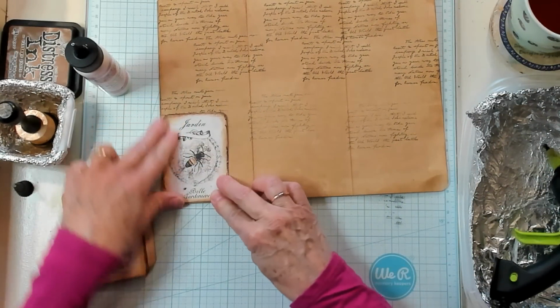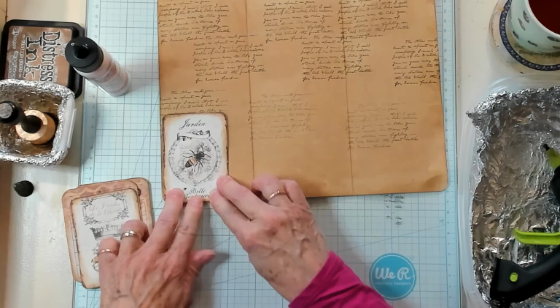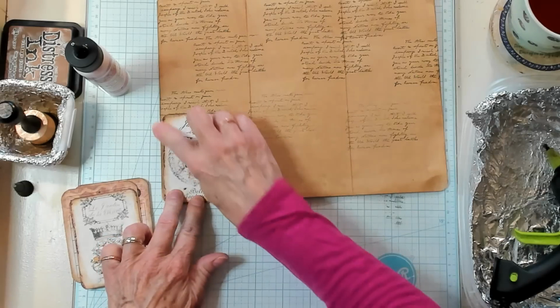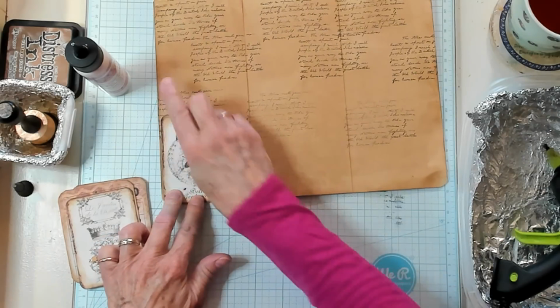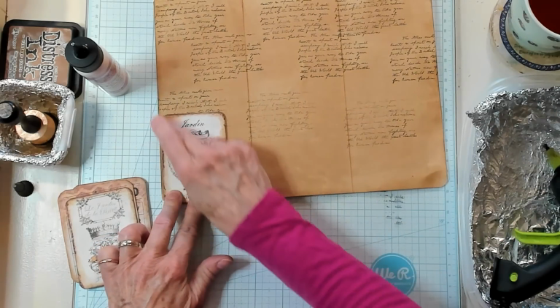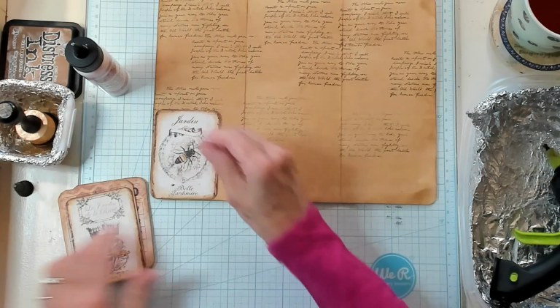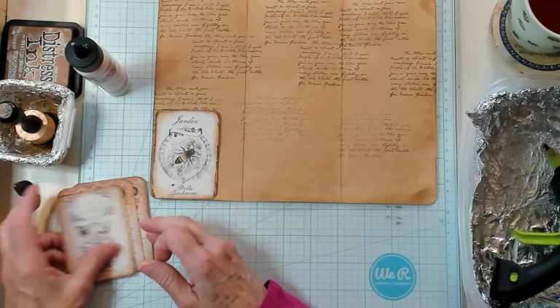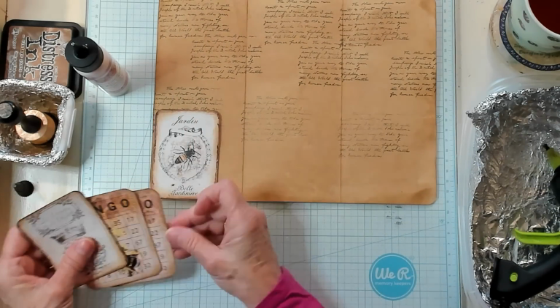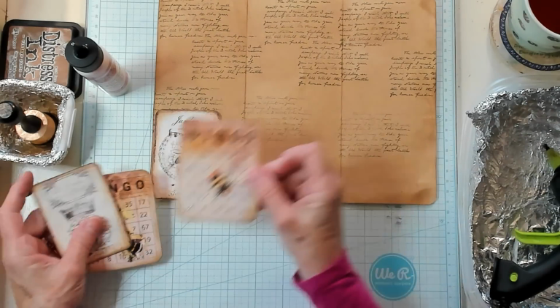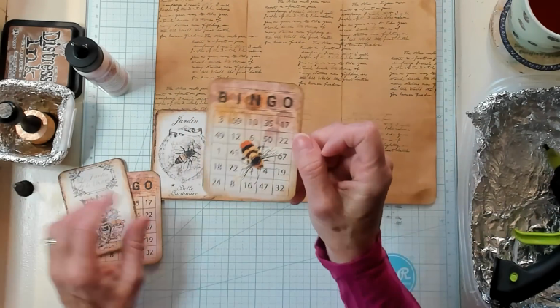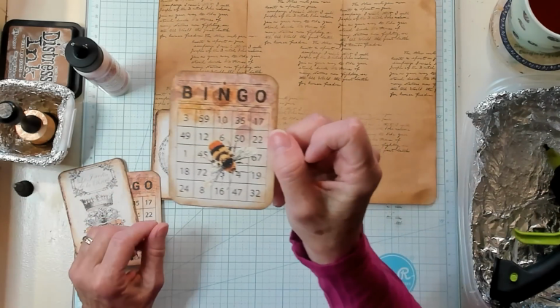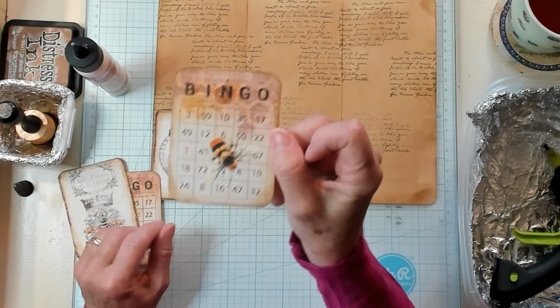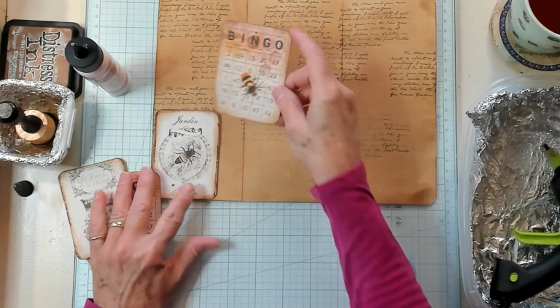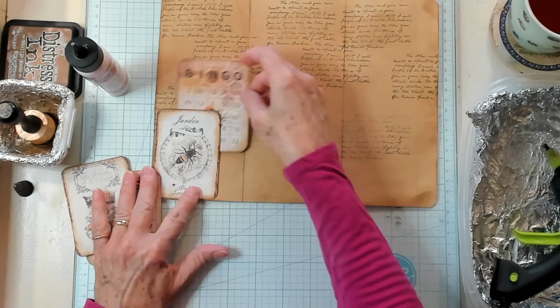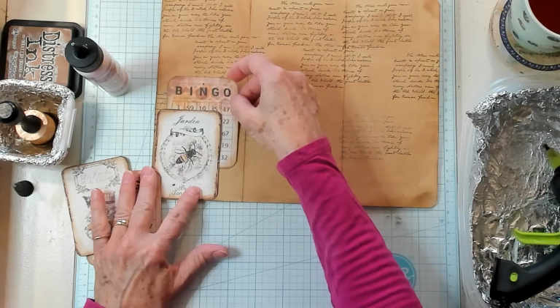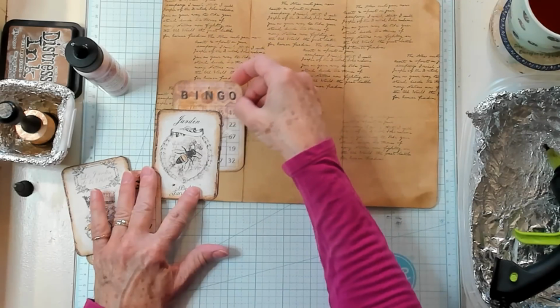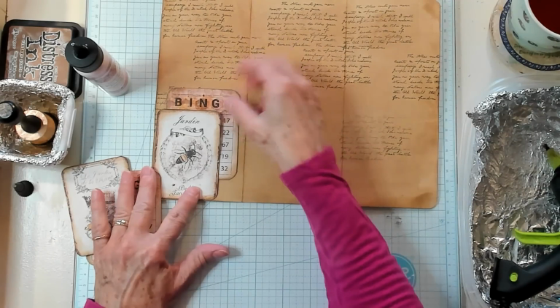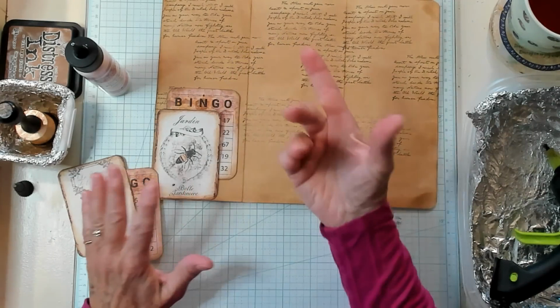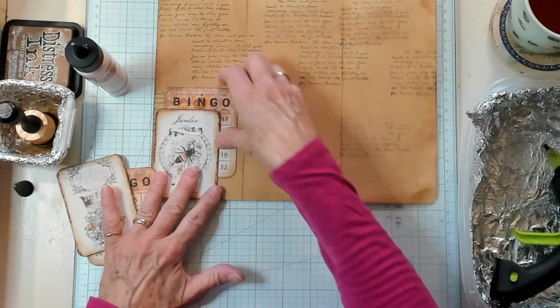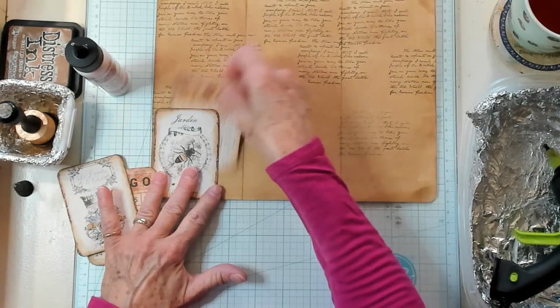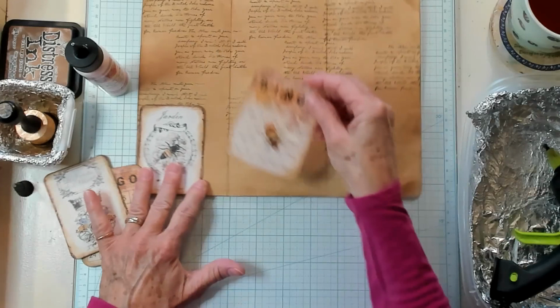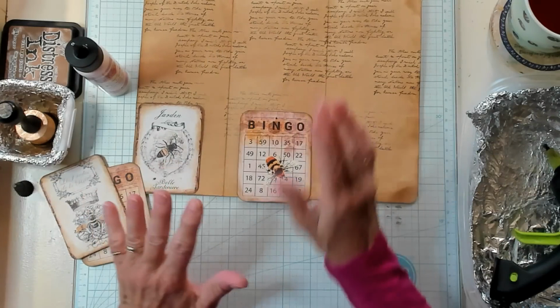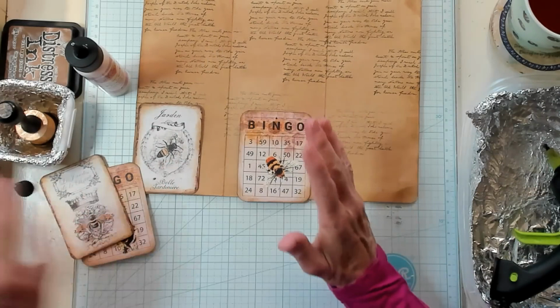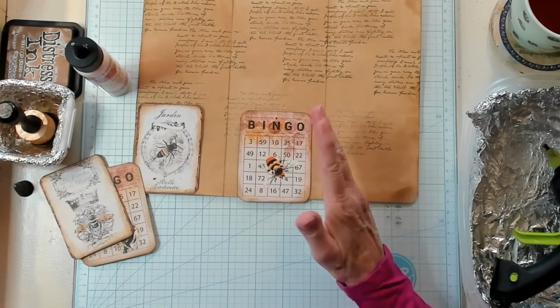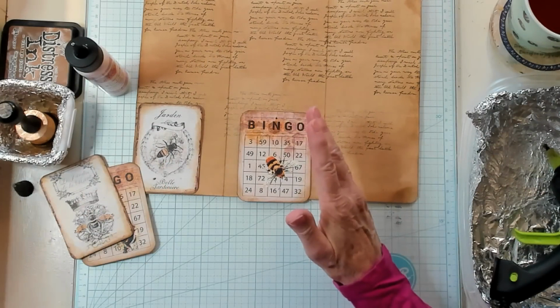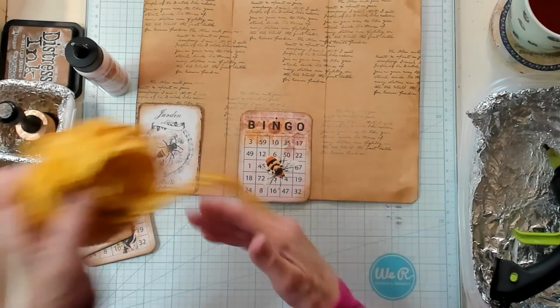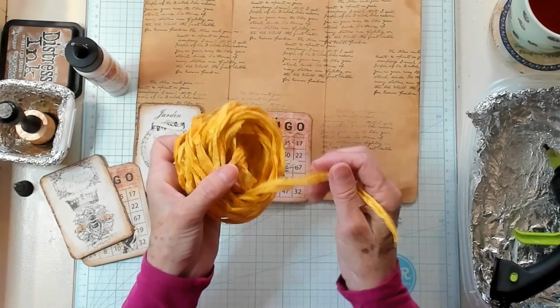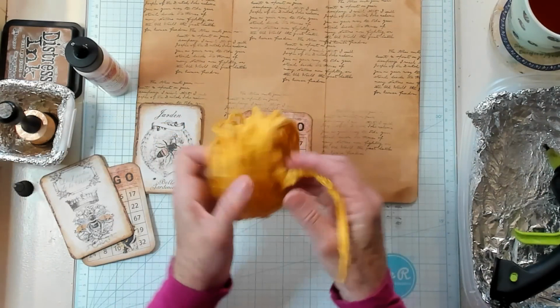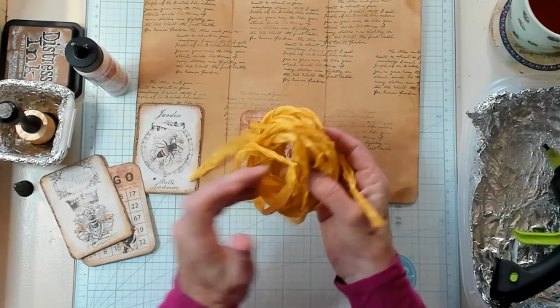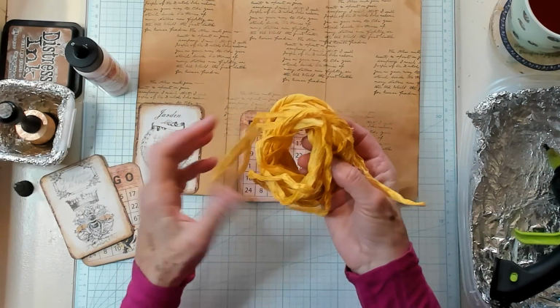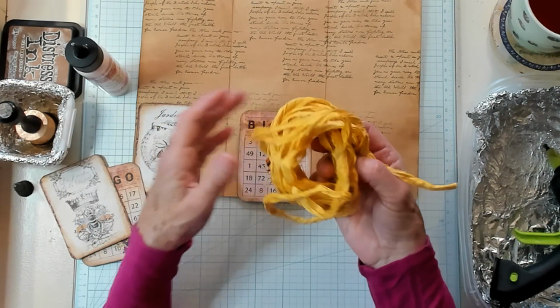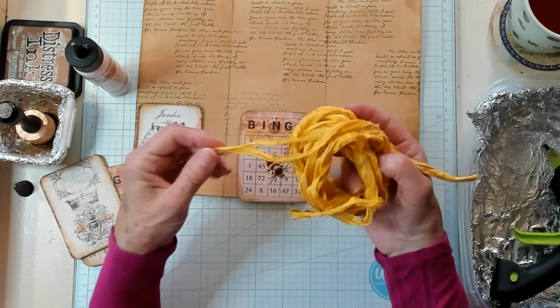And then I have some larger journaling cards — and I just thought the bee theme would go well with the yellow. I have some beautiful sari silk — oh my goodness. I do love yellow and this is gorgeous.